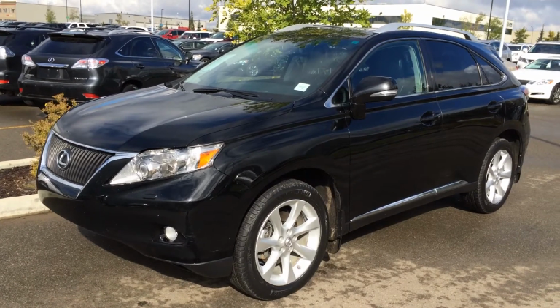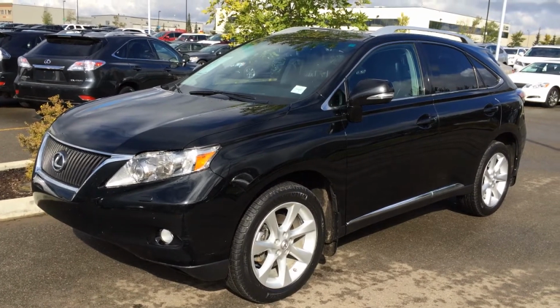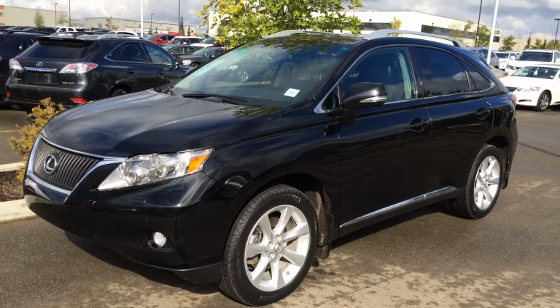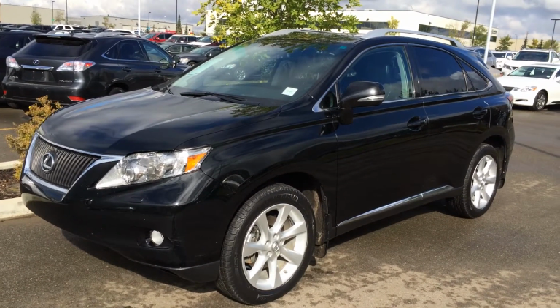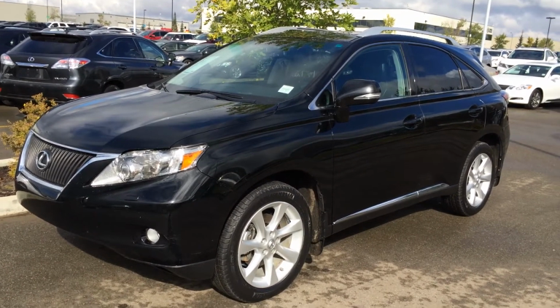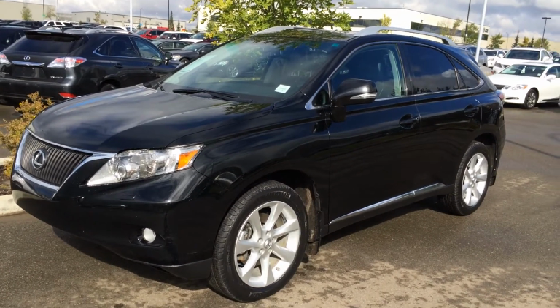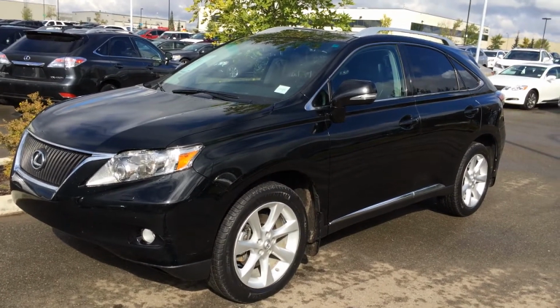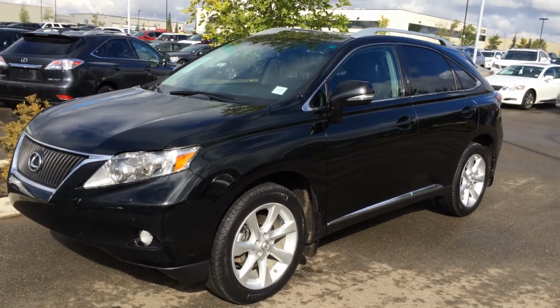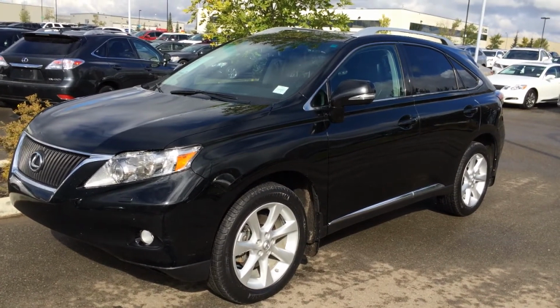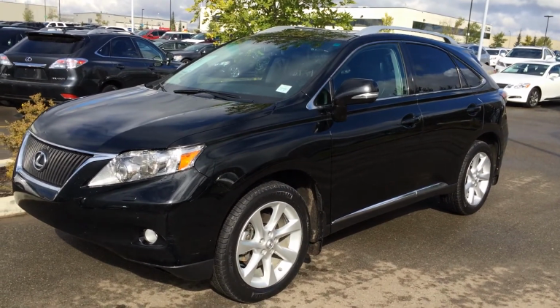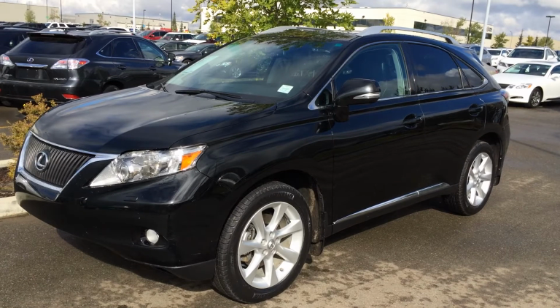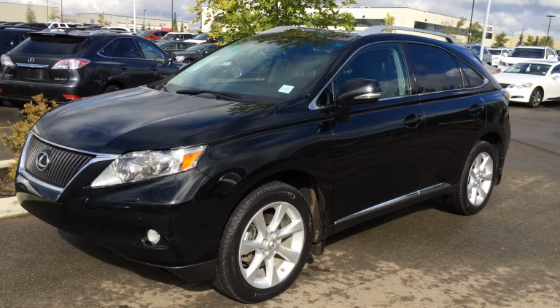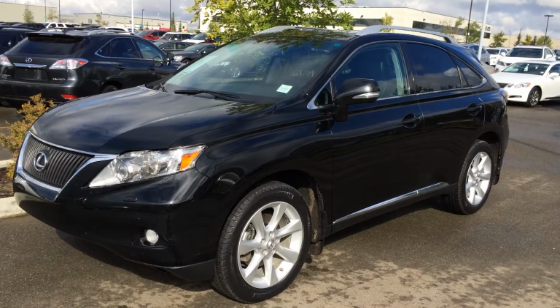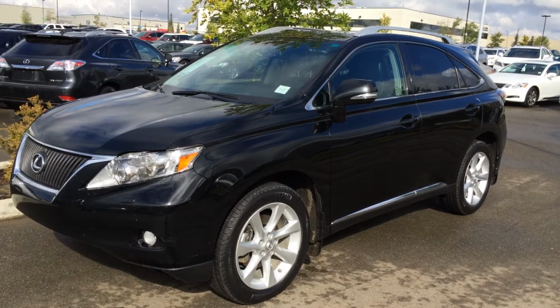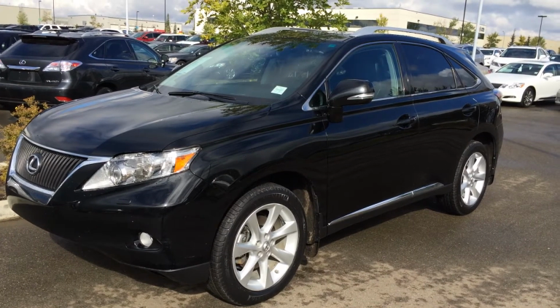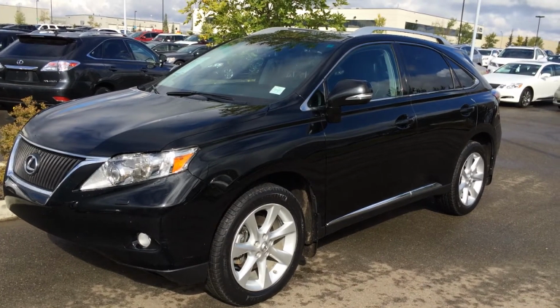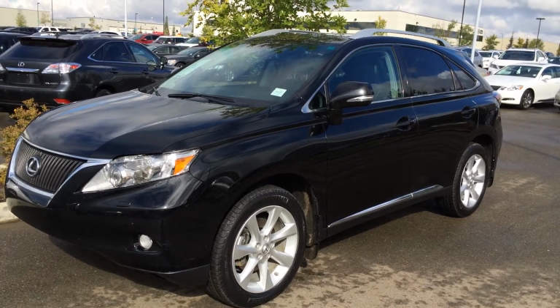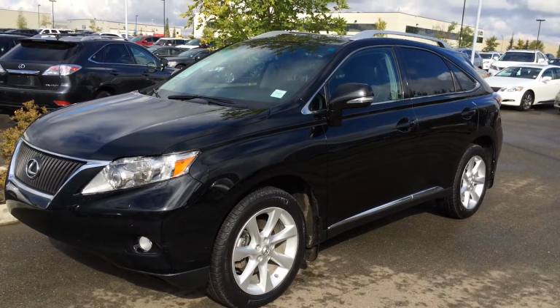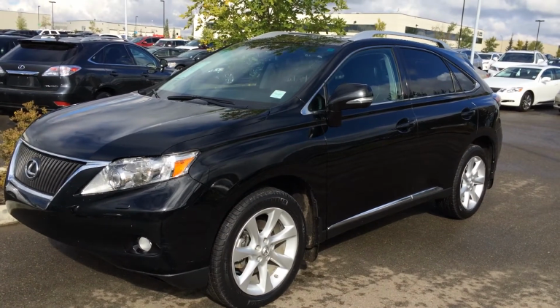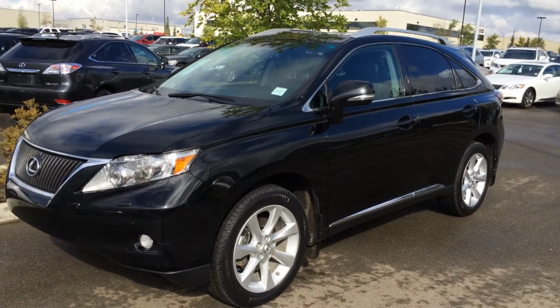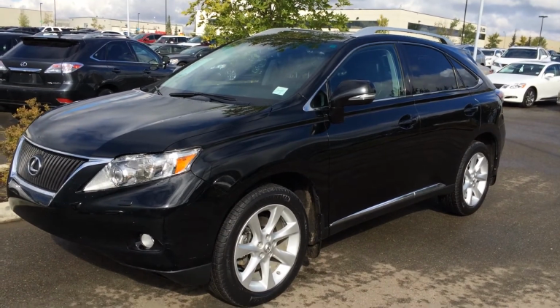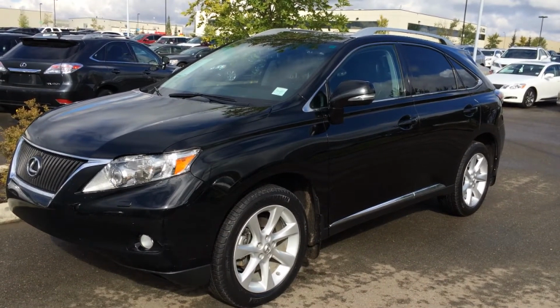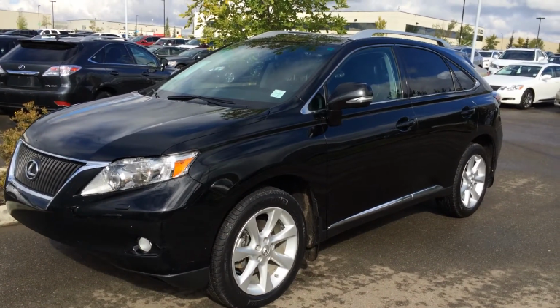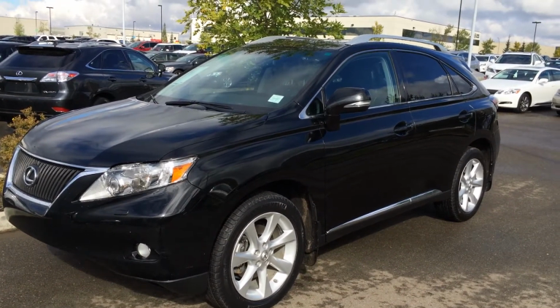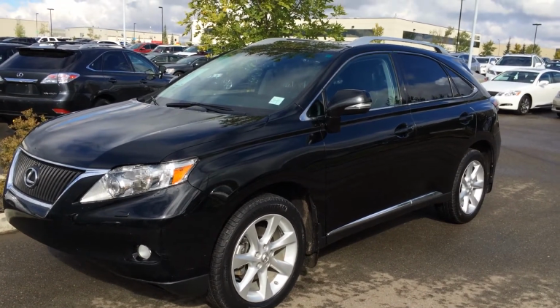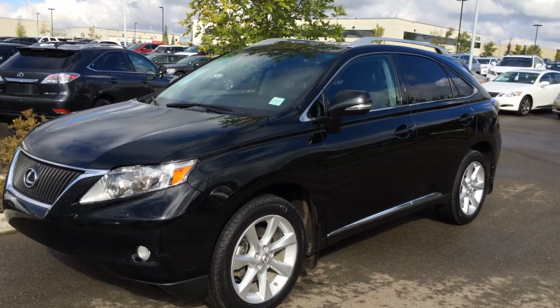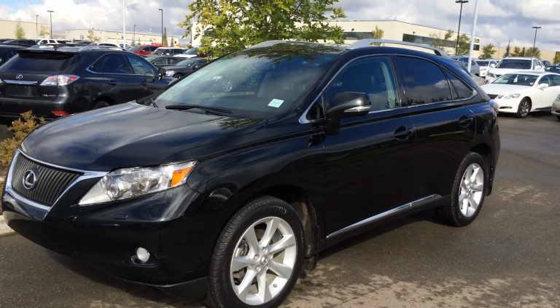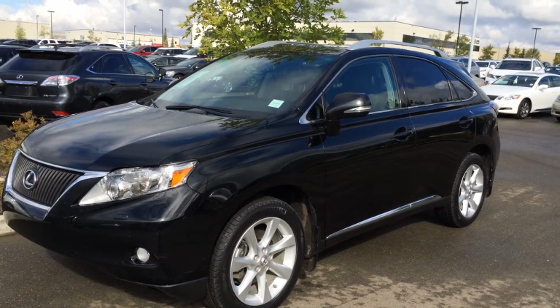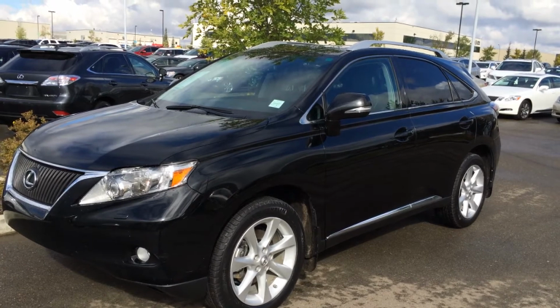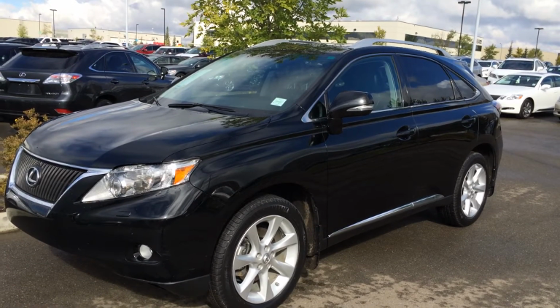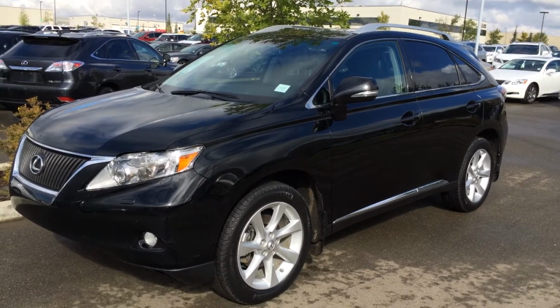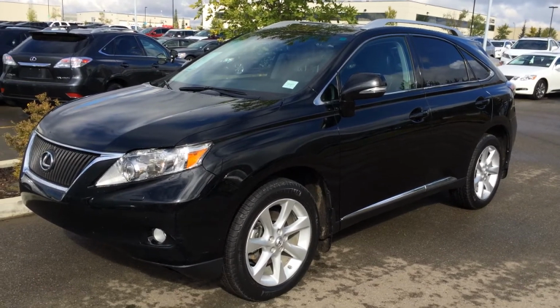This vehicle is Lexus certified pre-owned. It is a Touring package to get your extra features like 12 speakers, rear subwoofer, navigation with backup camera, leather-wrapped steering wheel and shift knob, and much more.